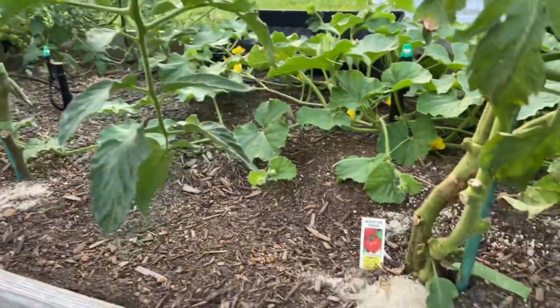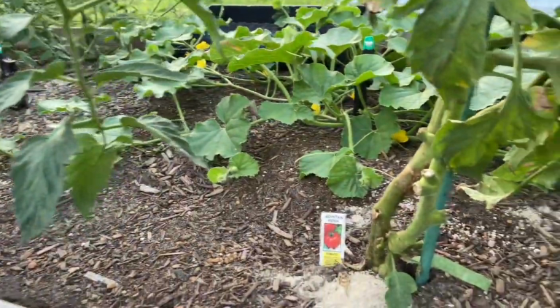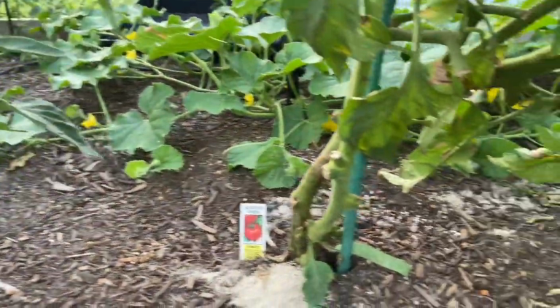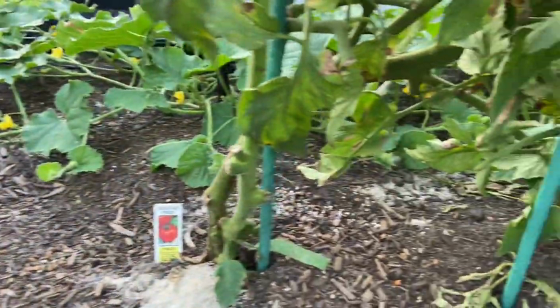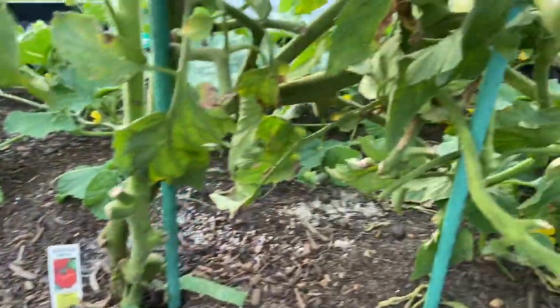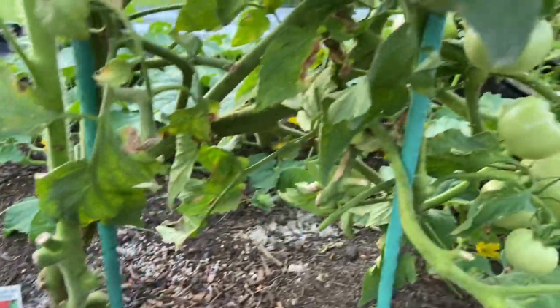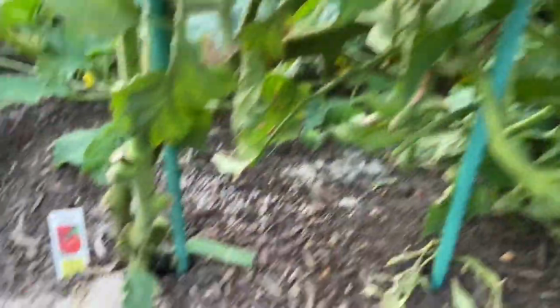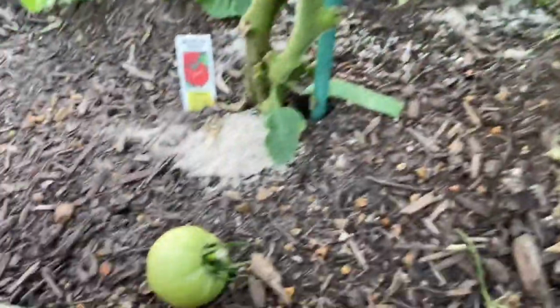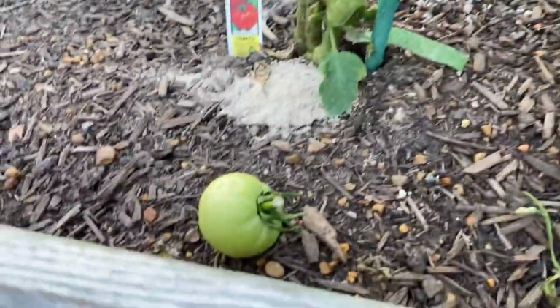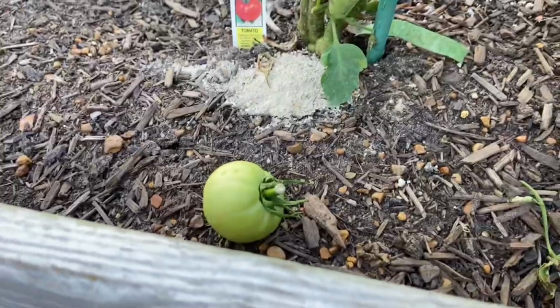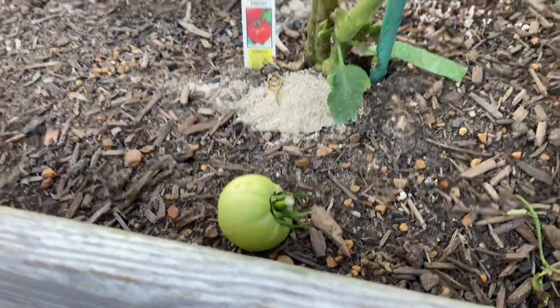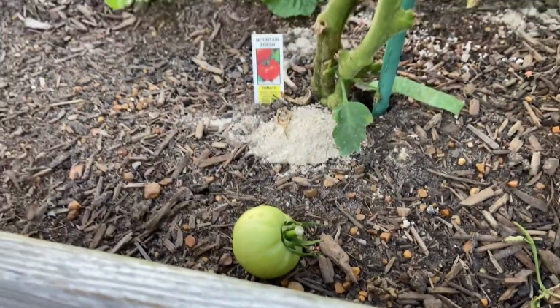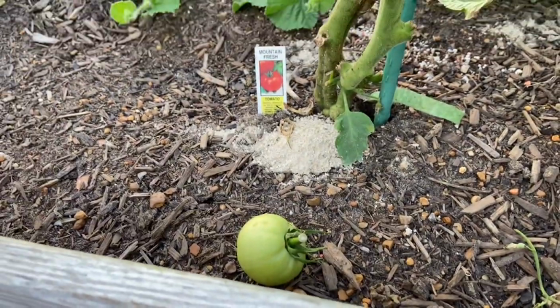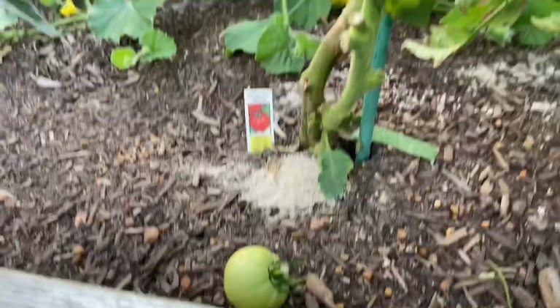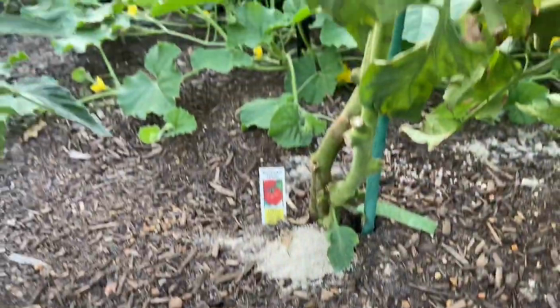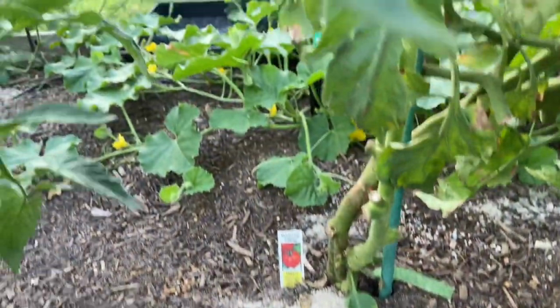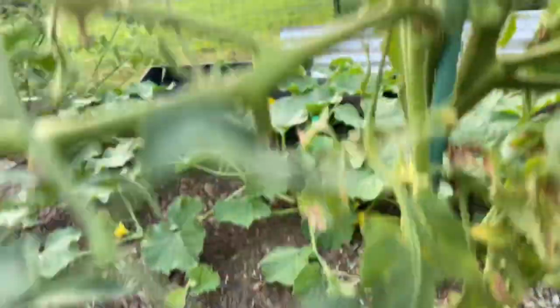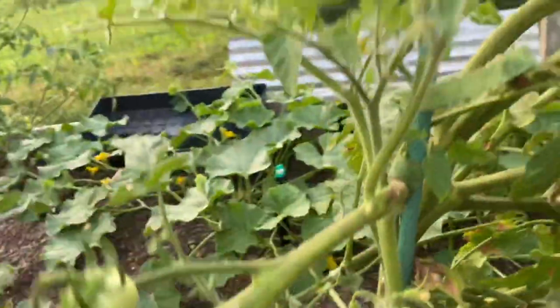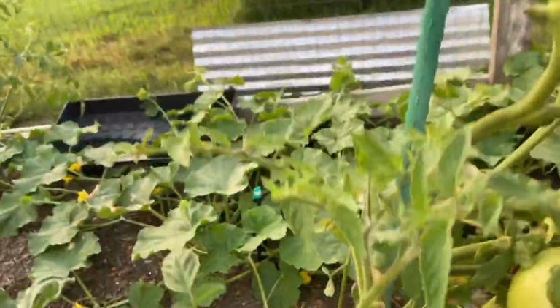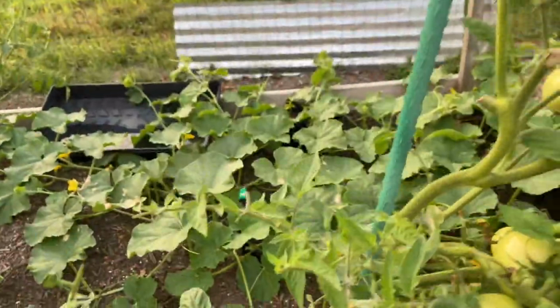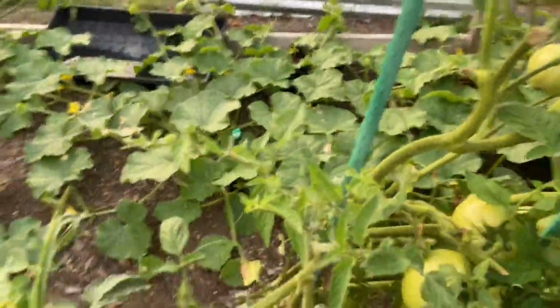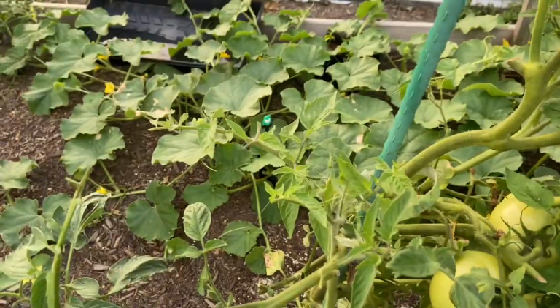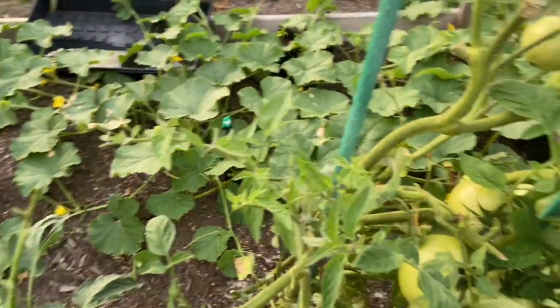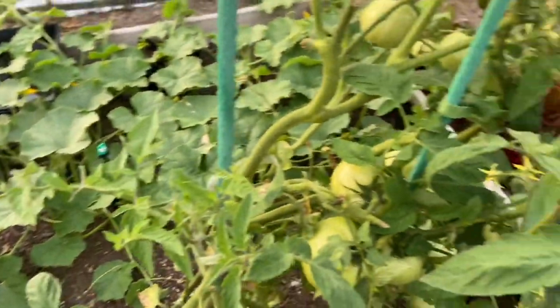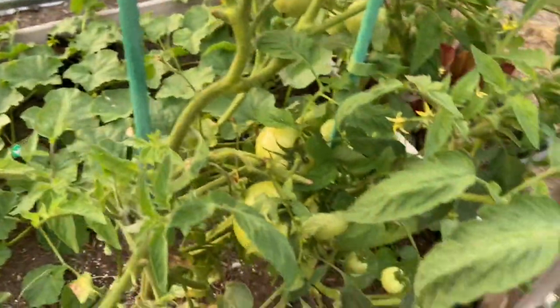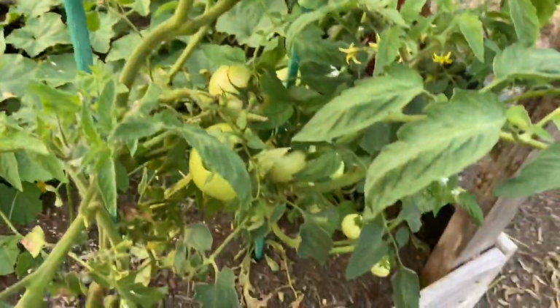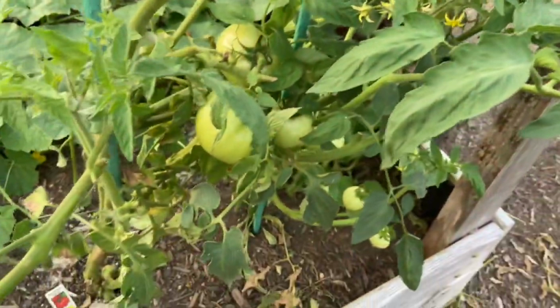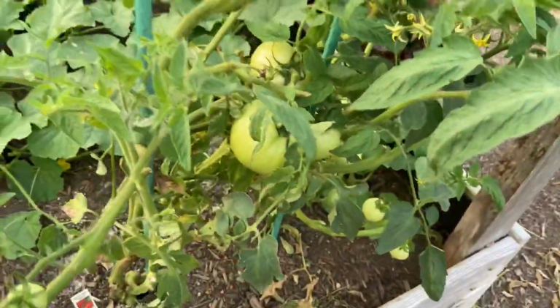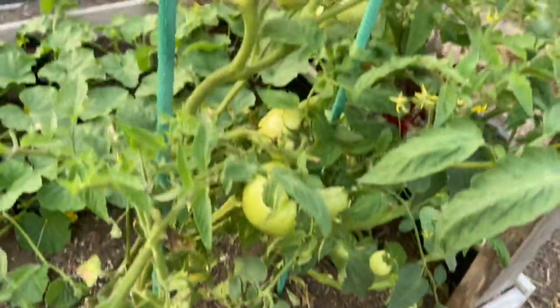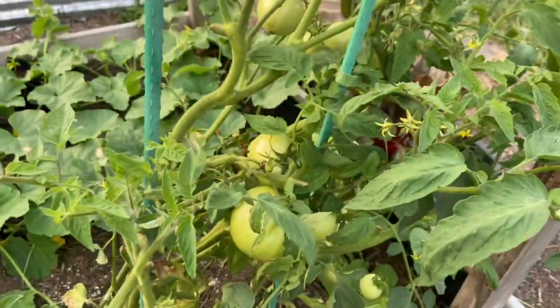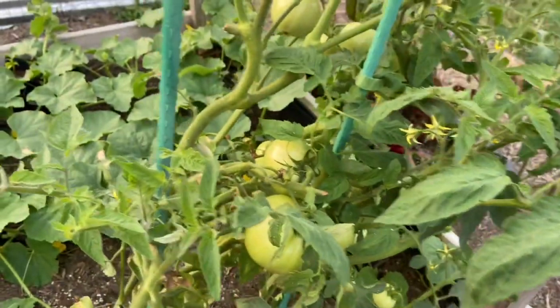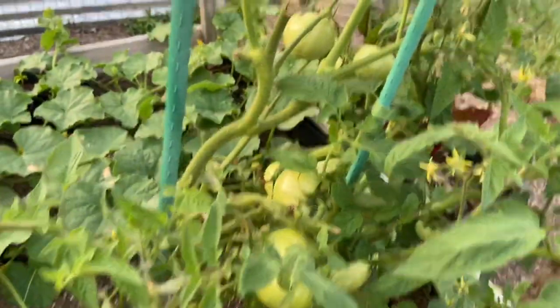So I'm gonna go check the other plants. There's even a tomato on the ground. And see if I can find any other damage, any other signs of hornworms.